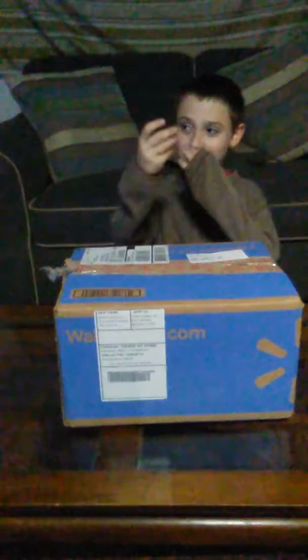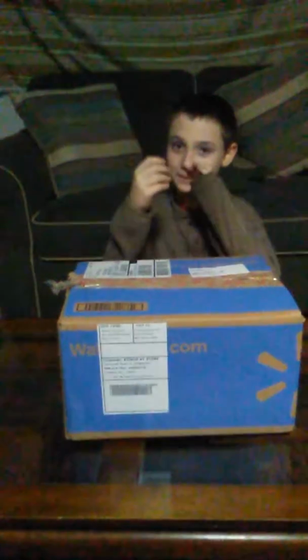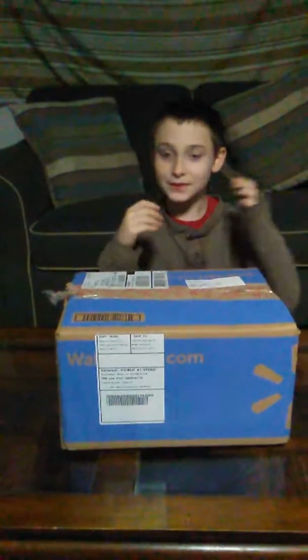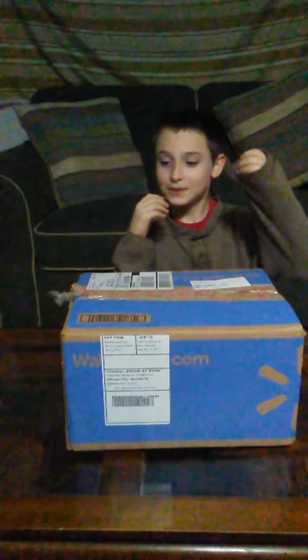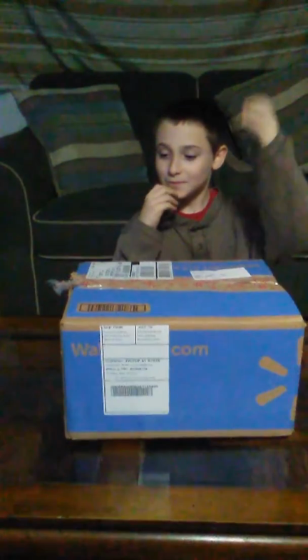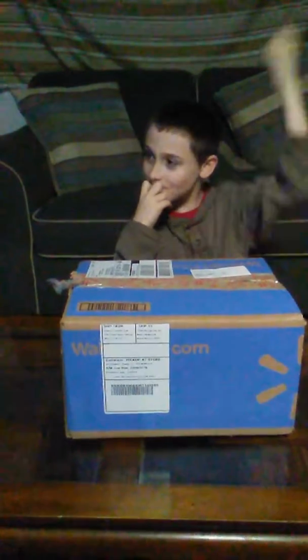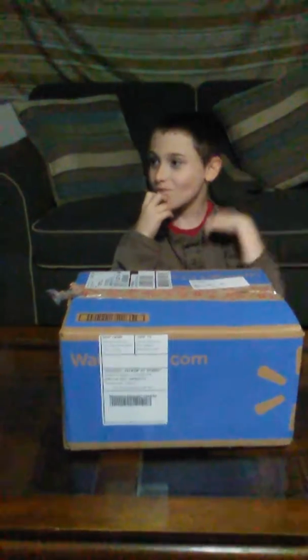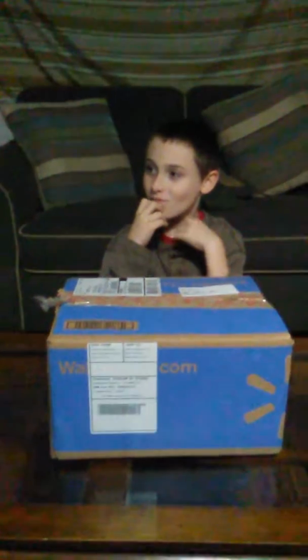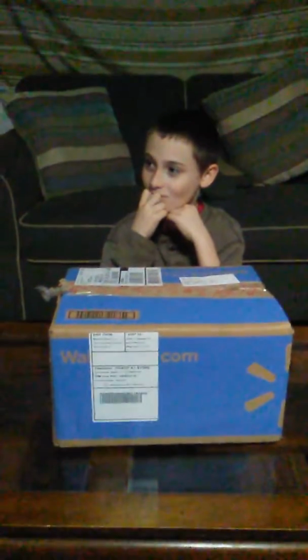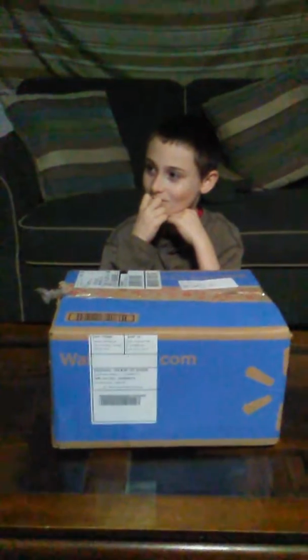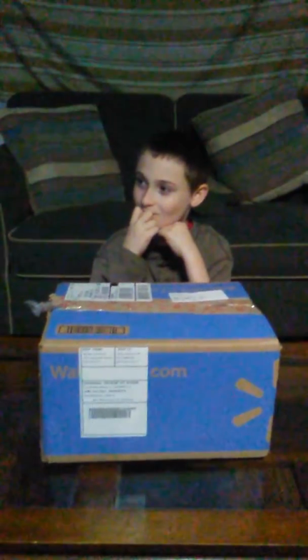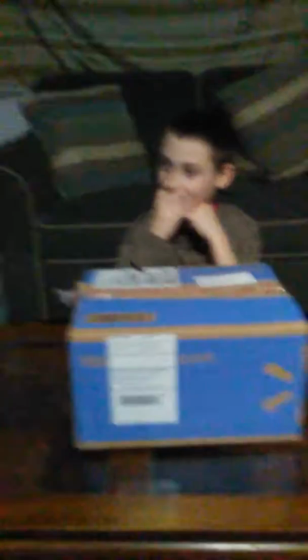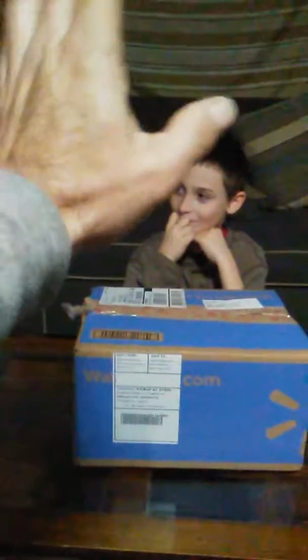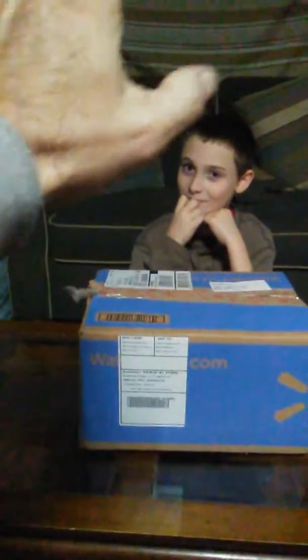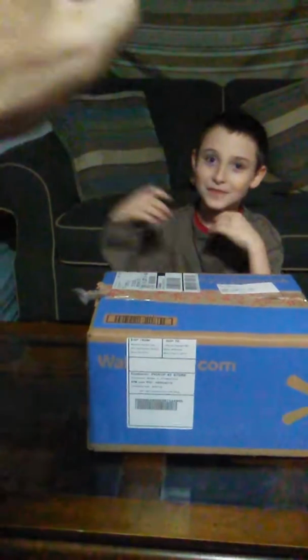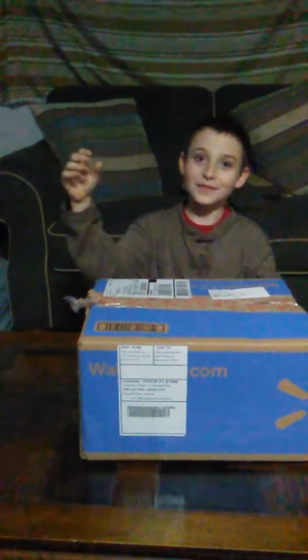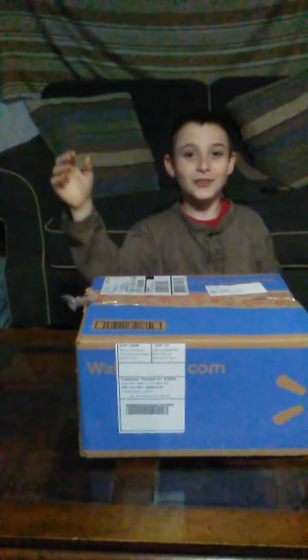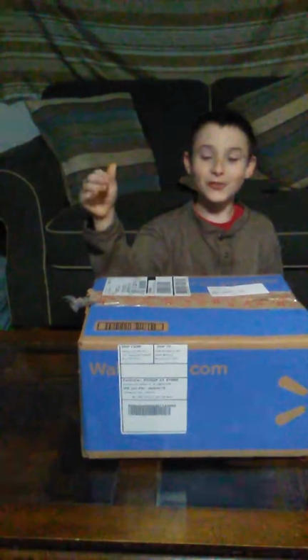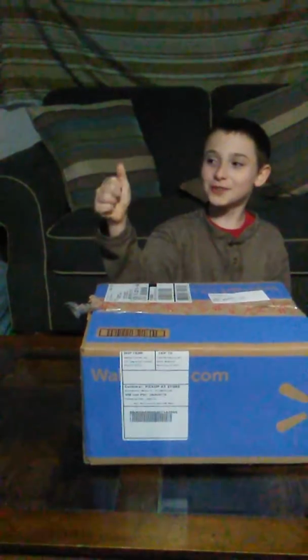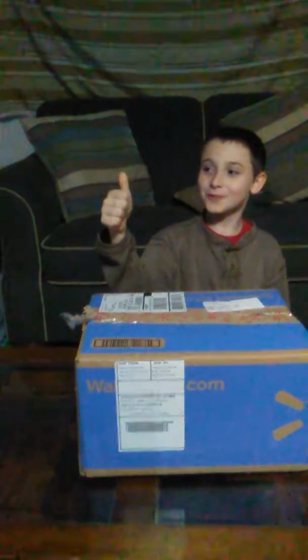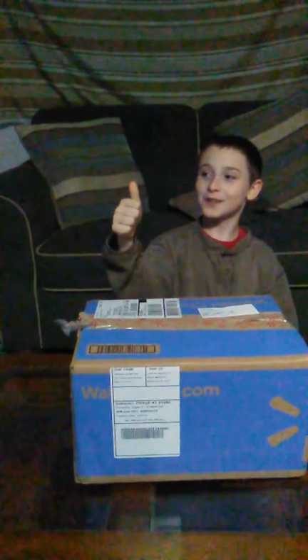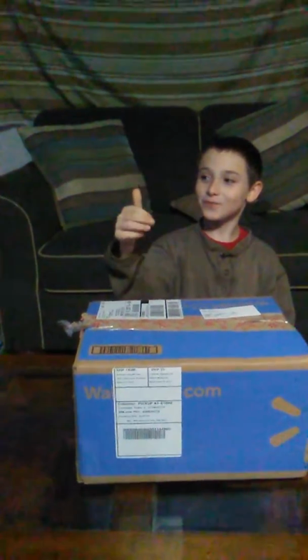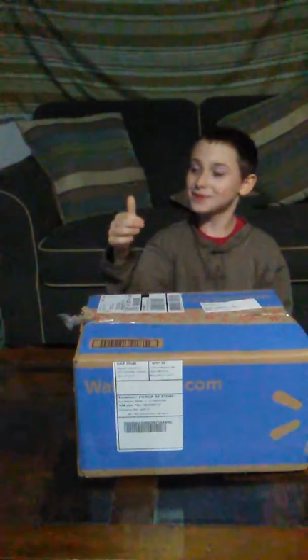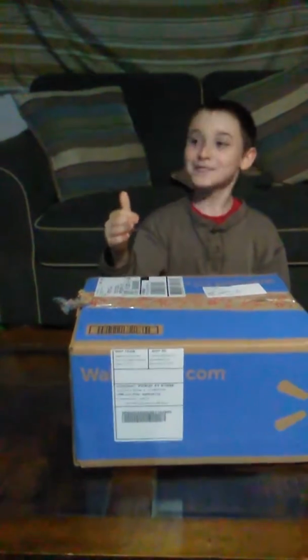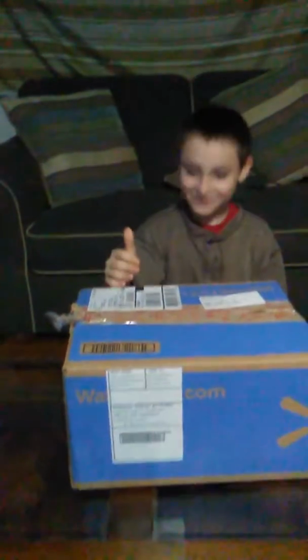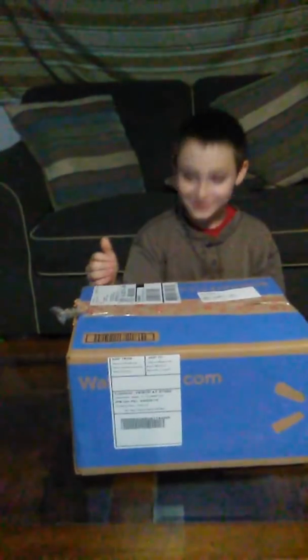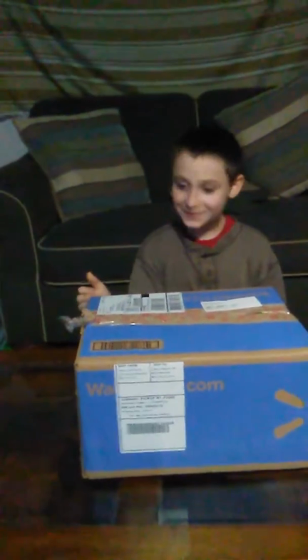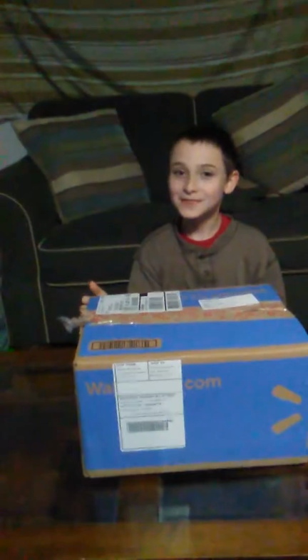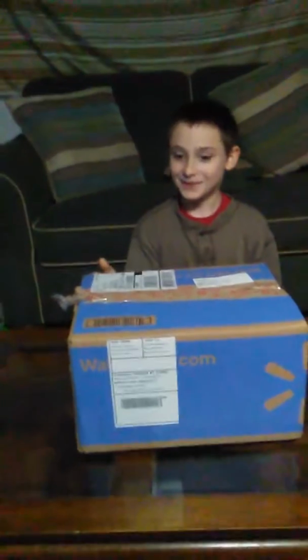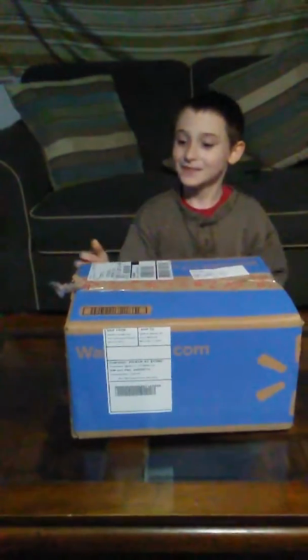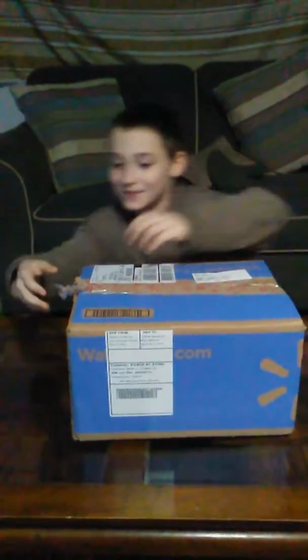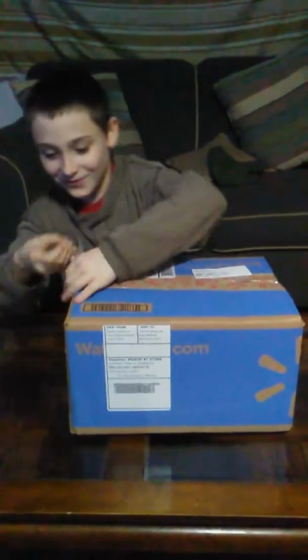Hello and welcome for our next unboxing. Jonathan over here. Like and subscribe. We're going to do another unboxing. So Jonathan, go ahead and unbox this one.